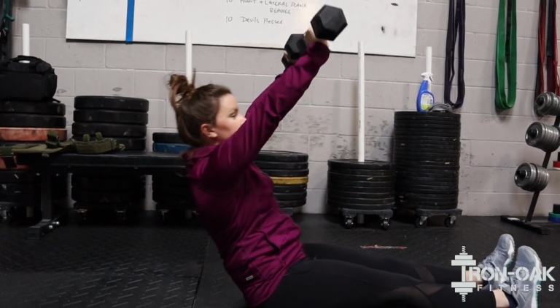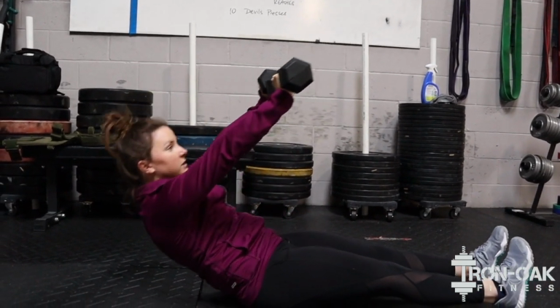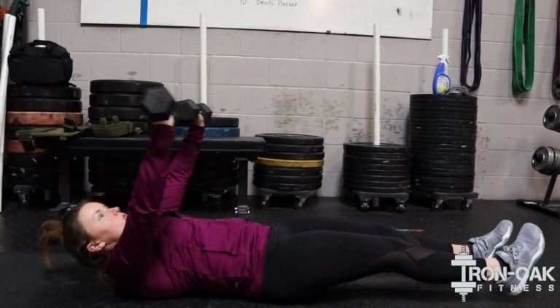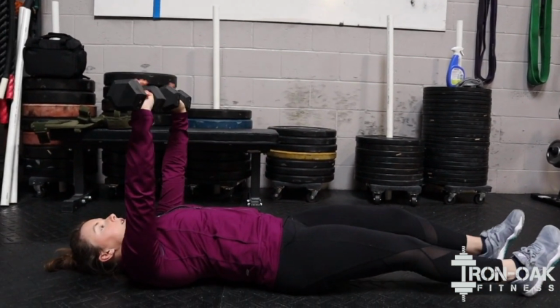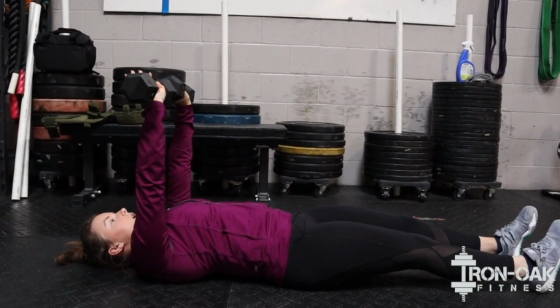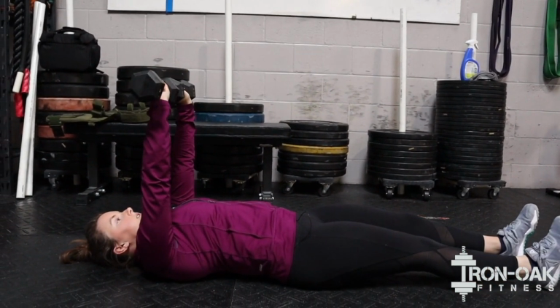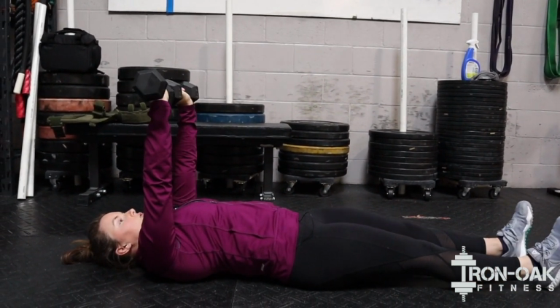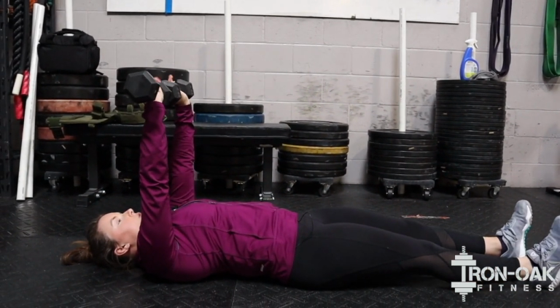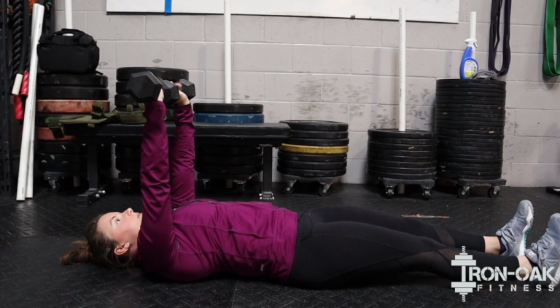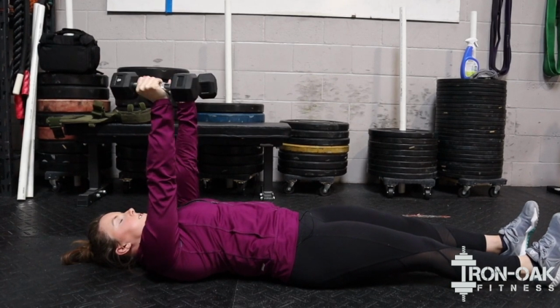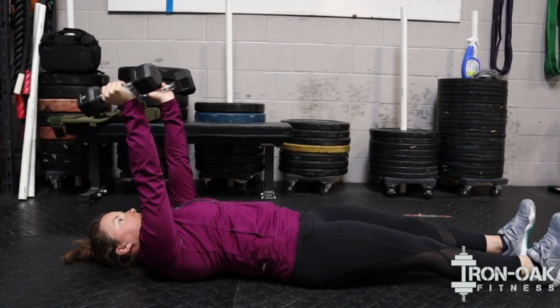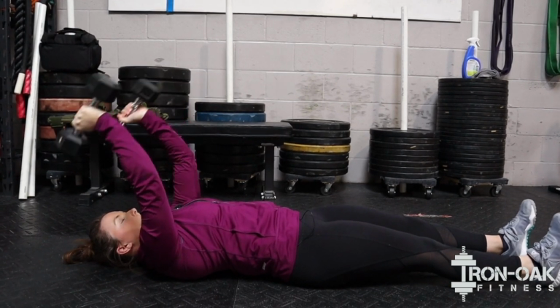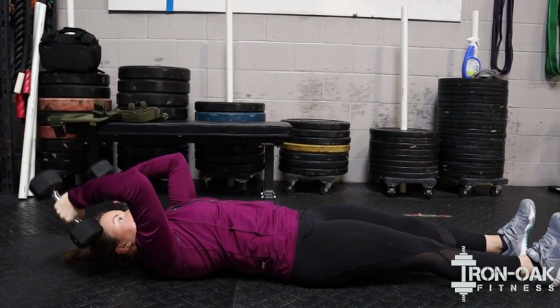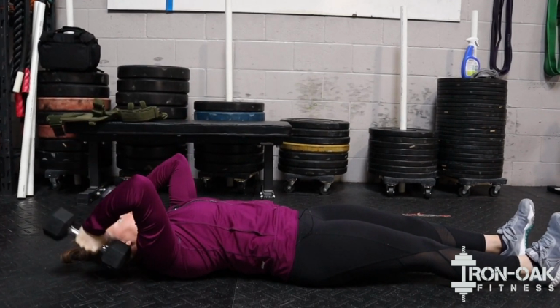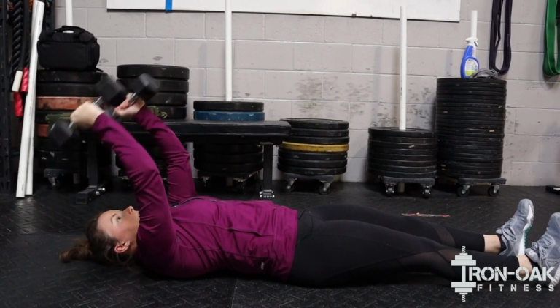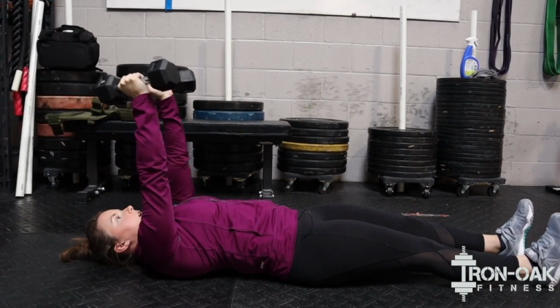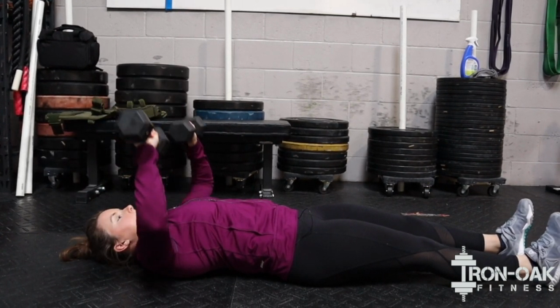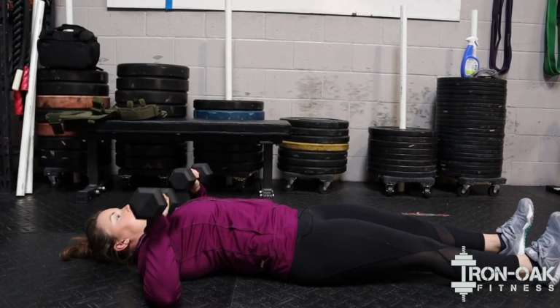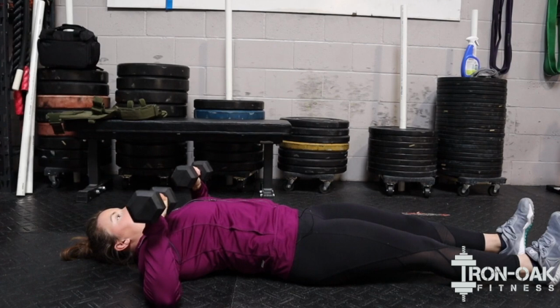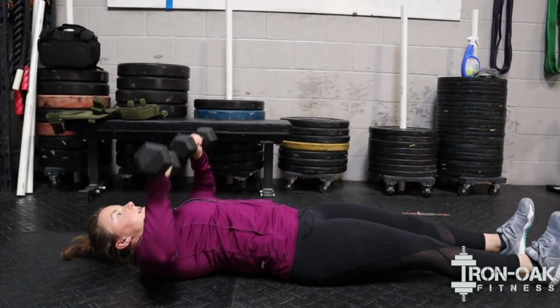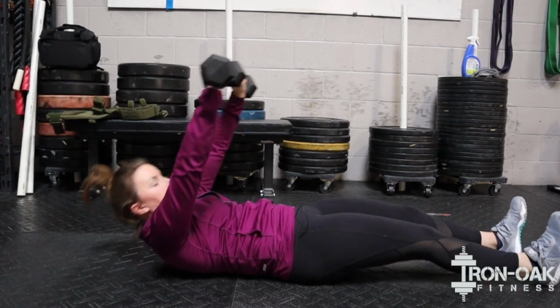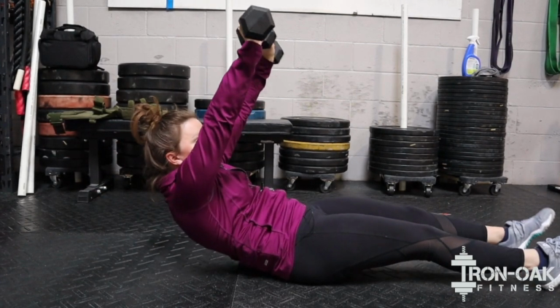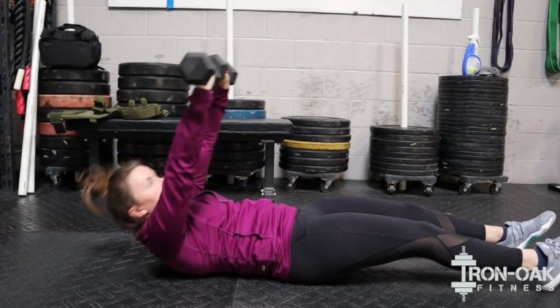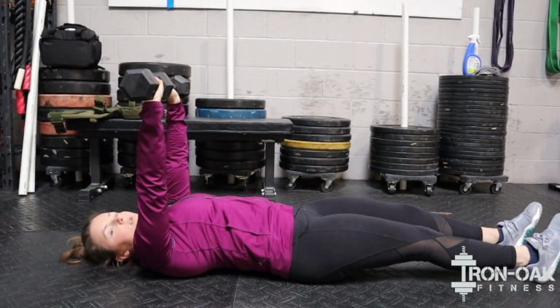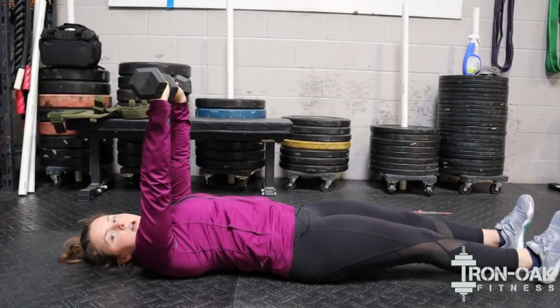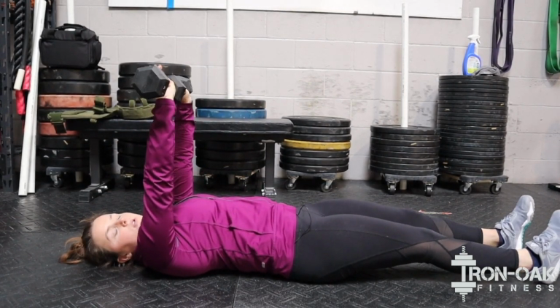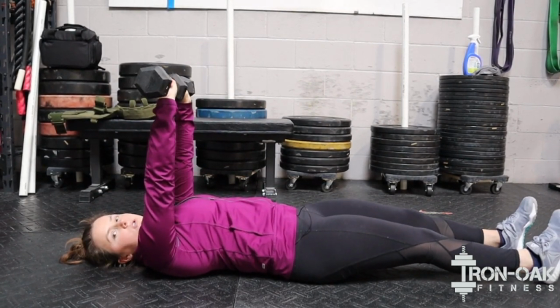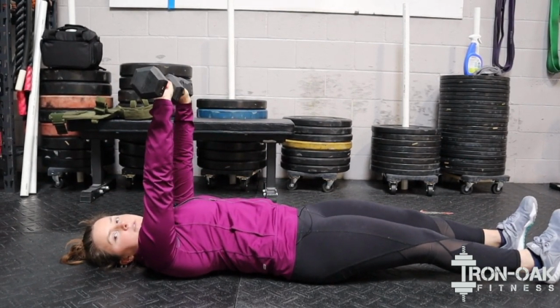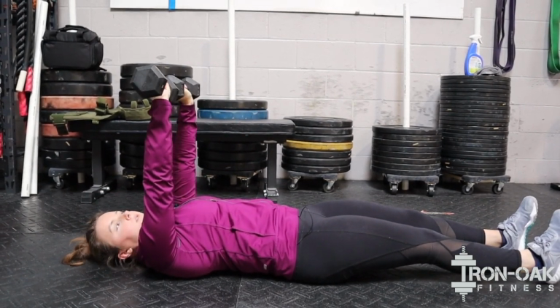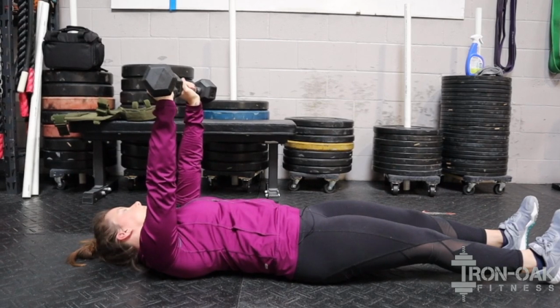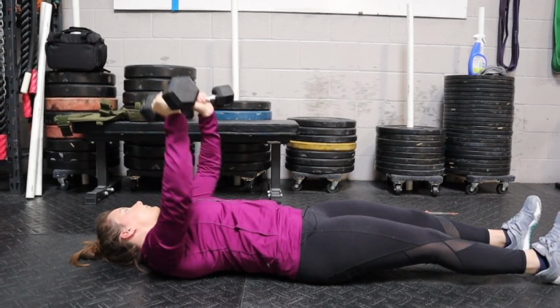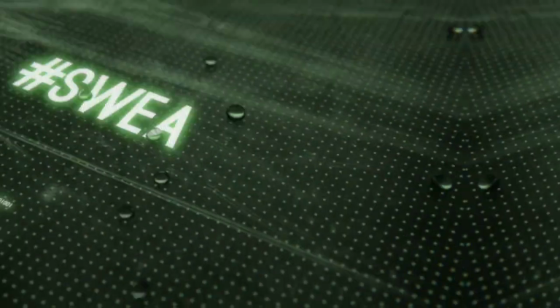If the sit-up's a little bit too hard, you guys can do a crunch form of that. So again, it'll be bending at the elbows, back up into a chest press, and then into a crunch where the elbows or the shoulders come off the ground. And then we're moving.